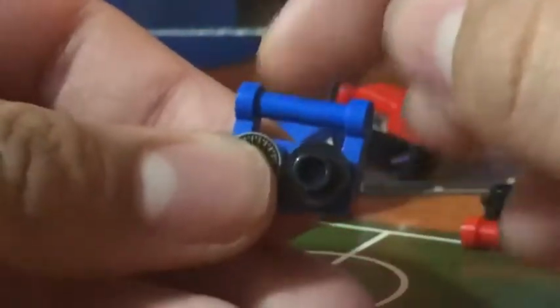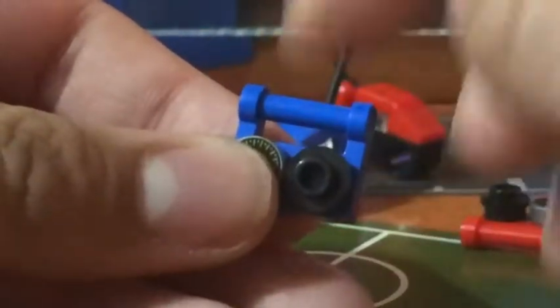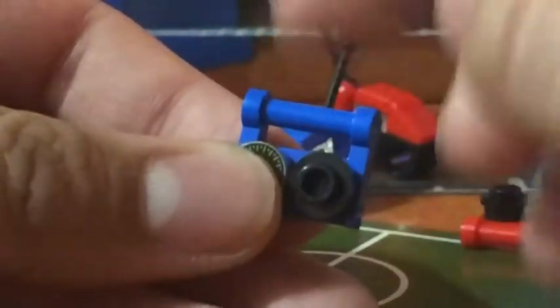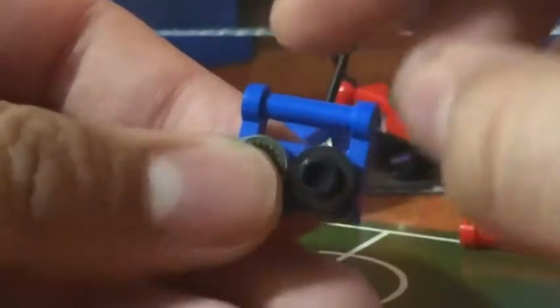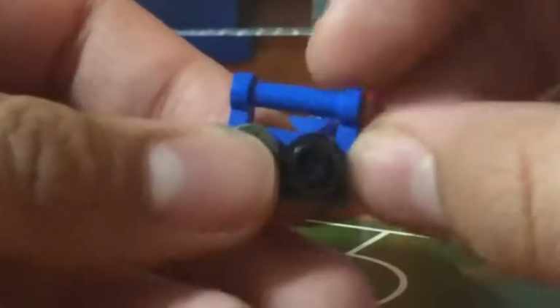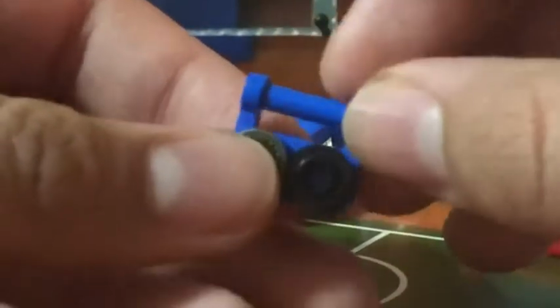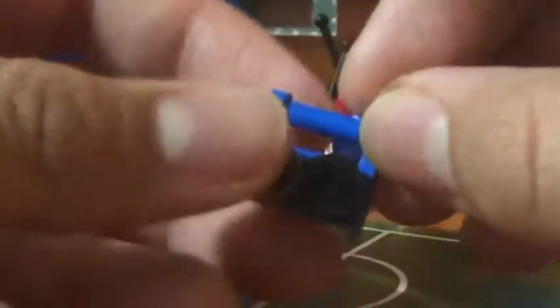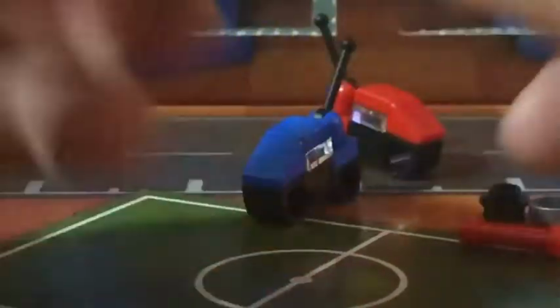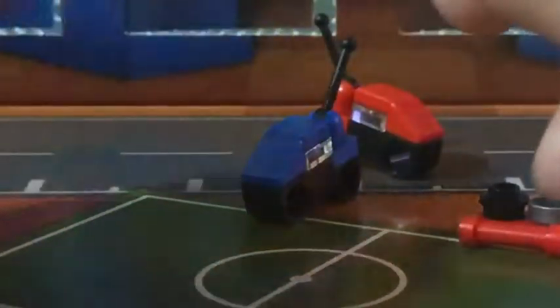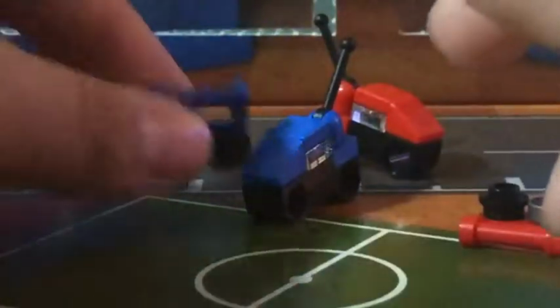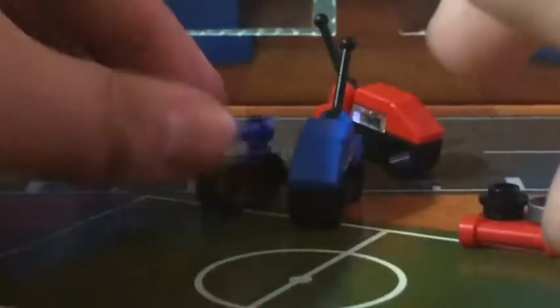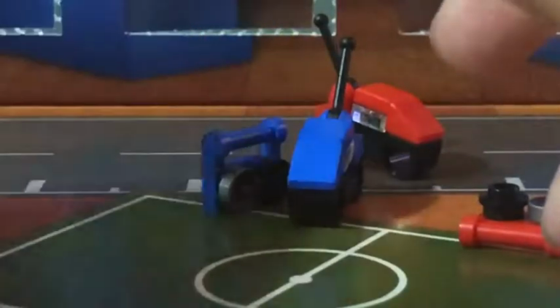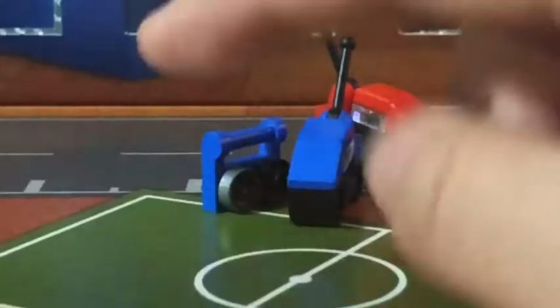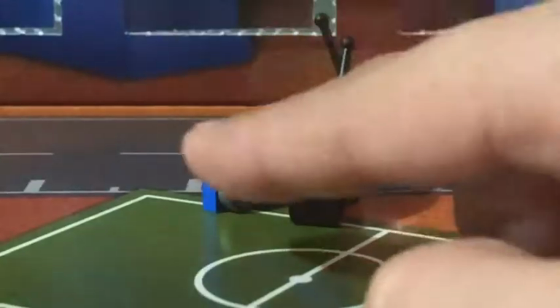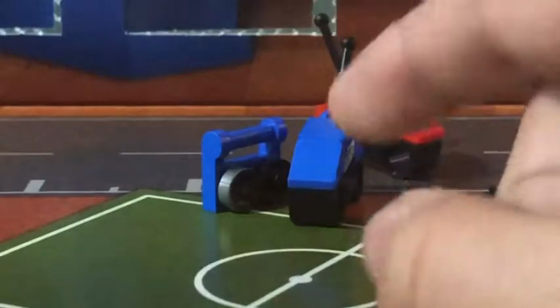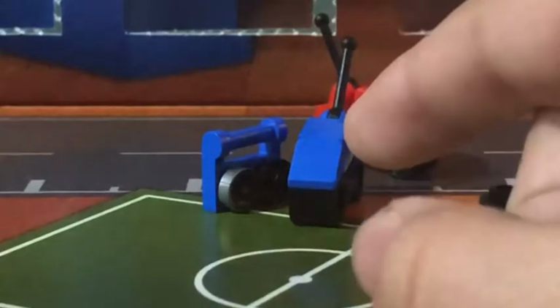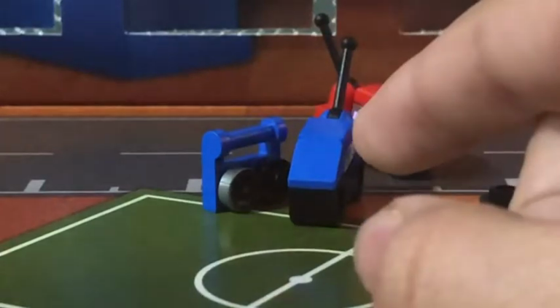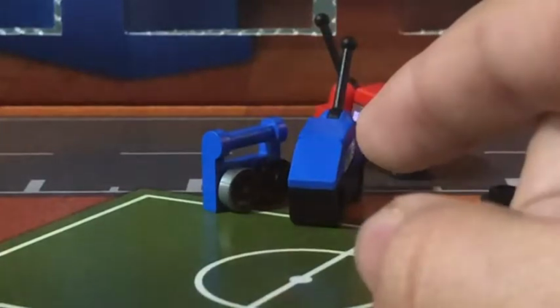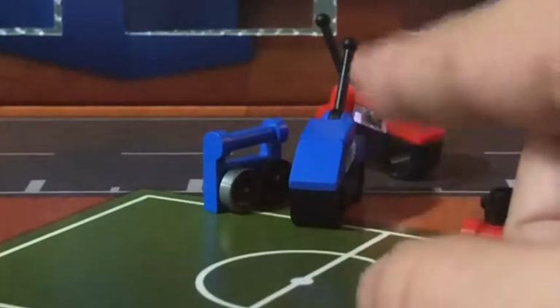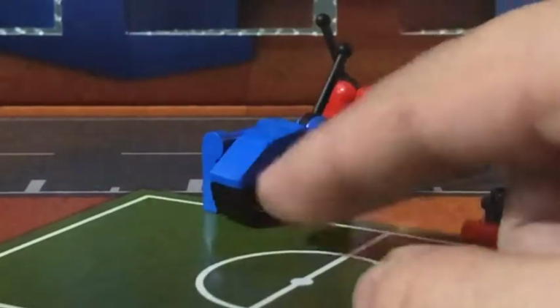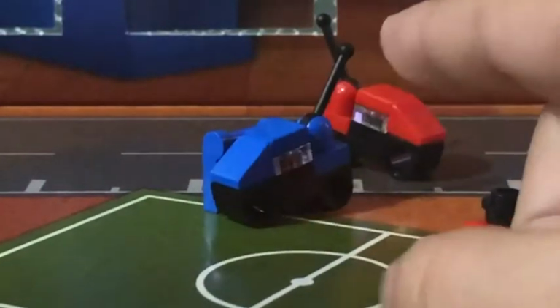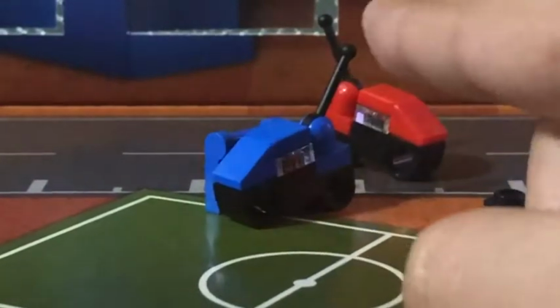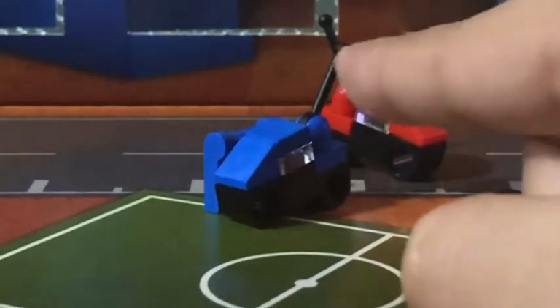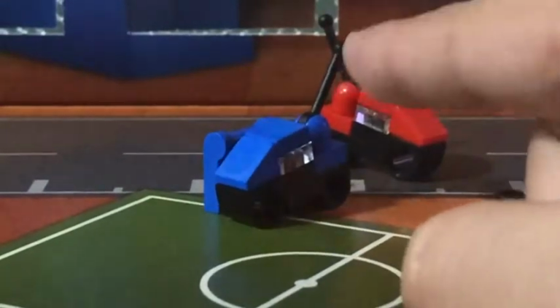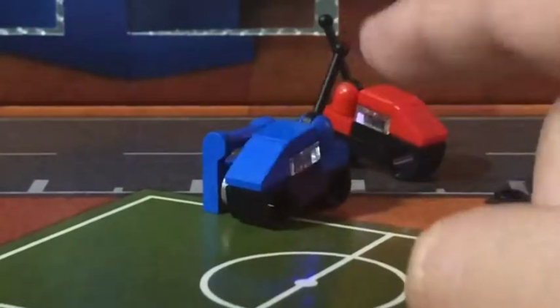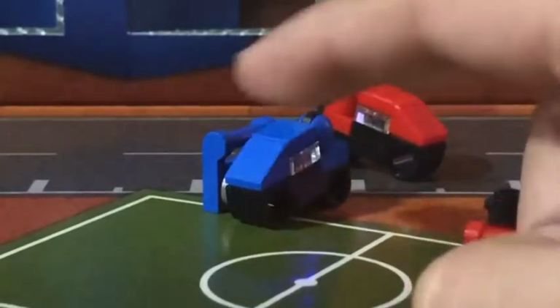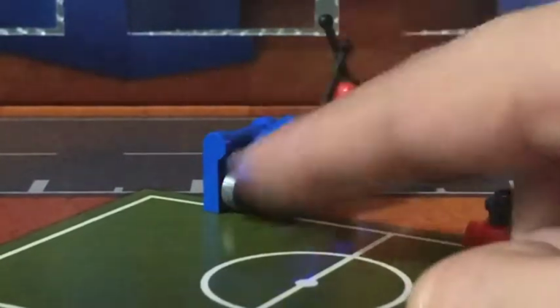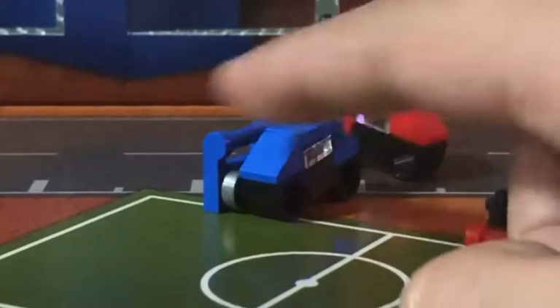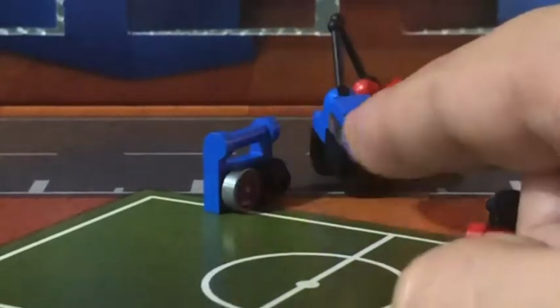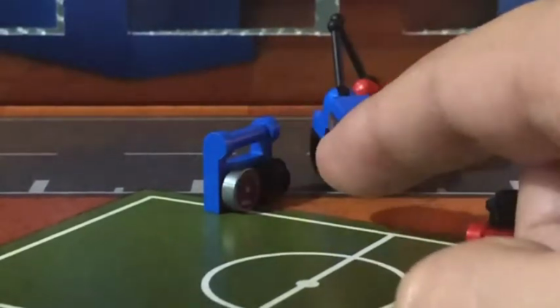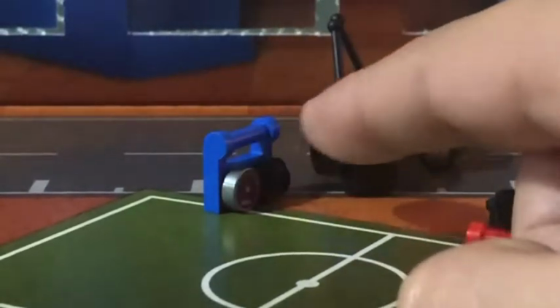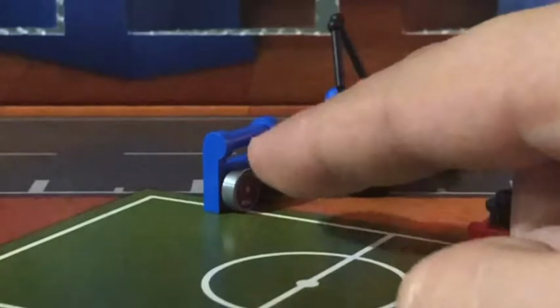Plus, this controller is missing an antenna, so how is the signal gonna get from the controller to the cars? Oh yeah, from this antenna right here on the car, but the controller doesn't have anything.